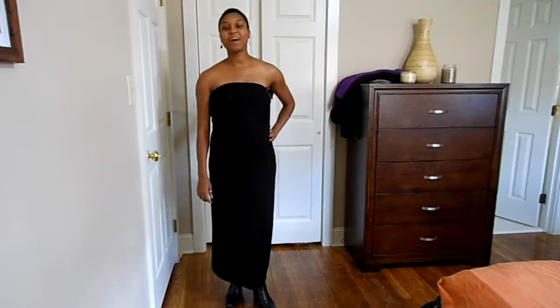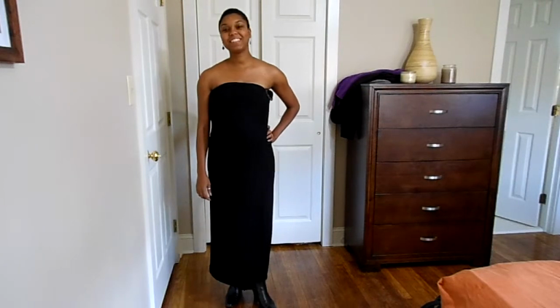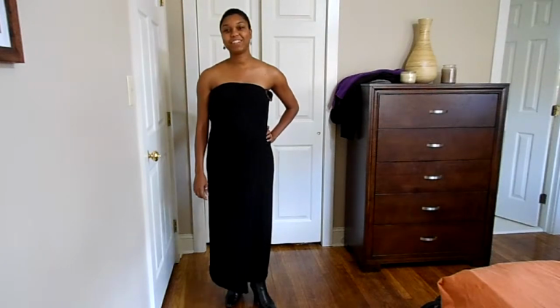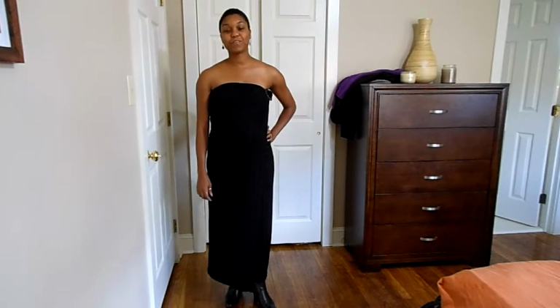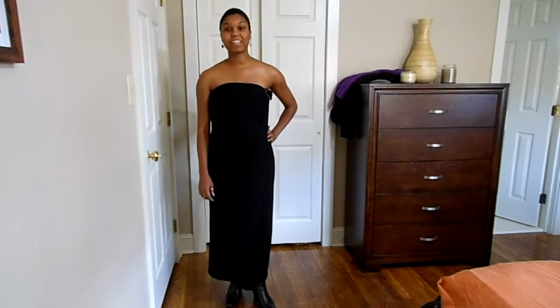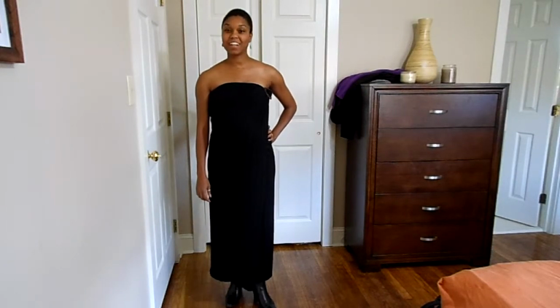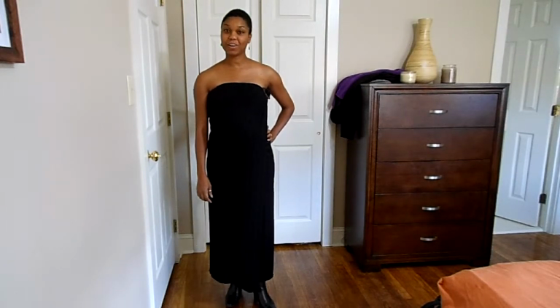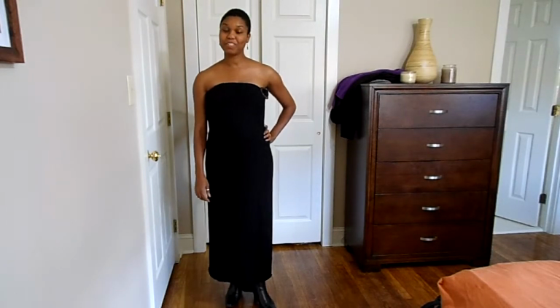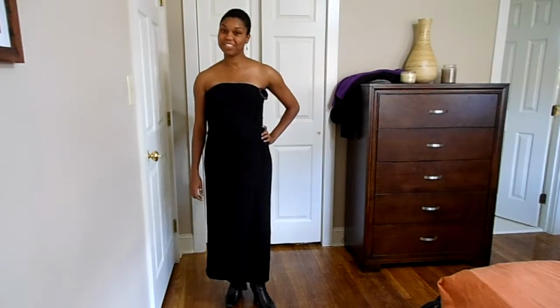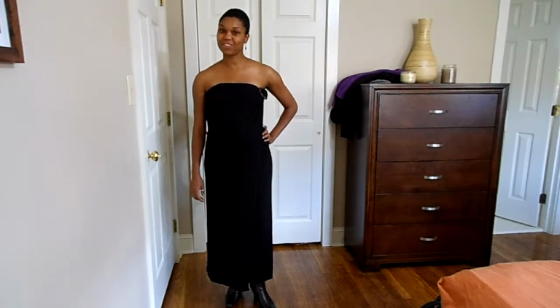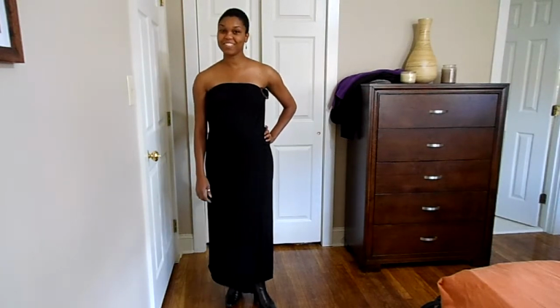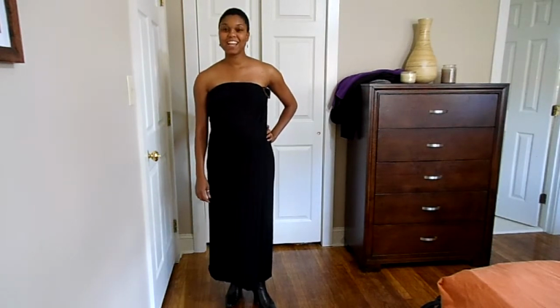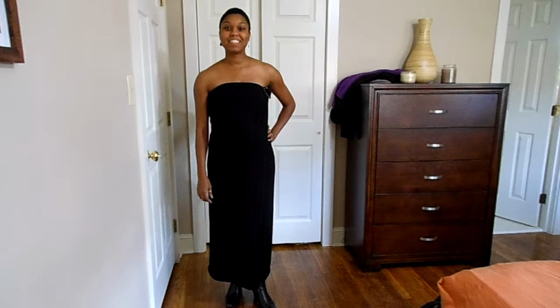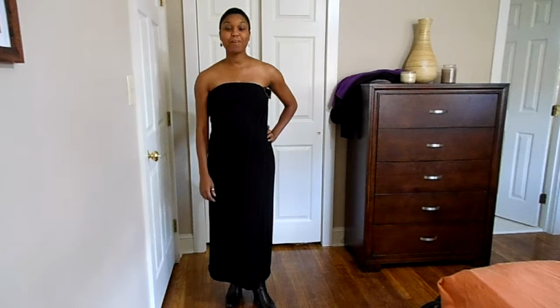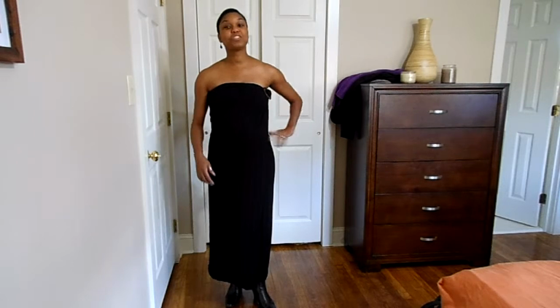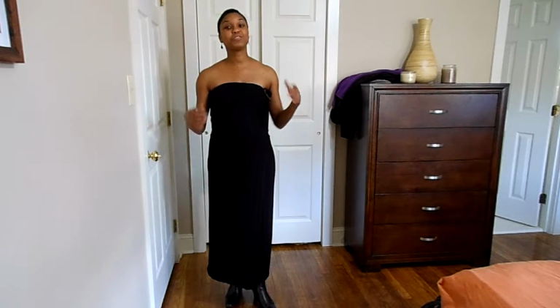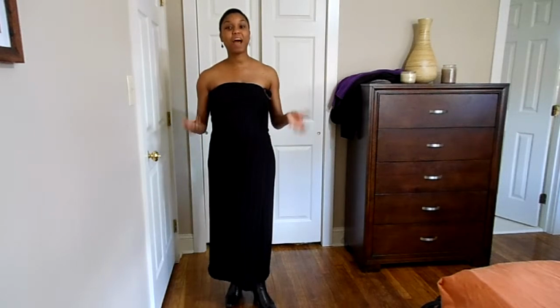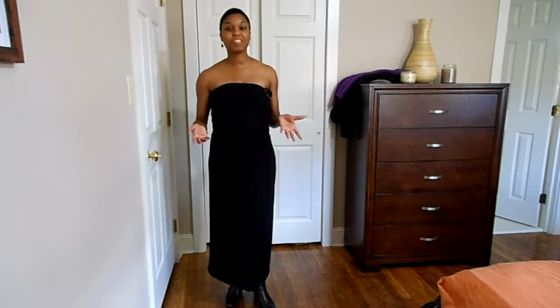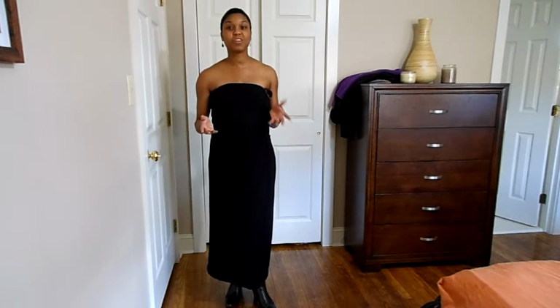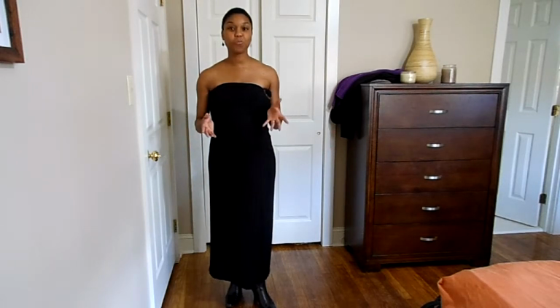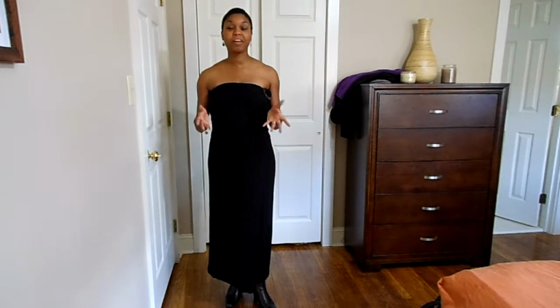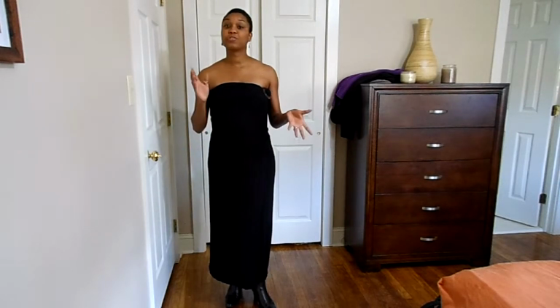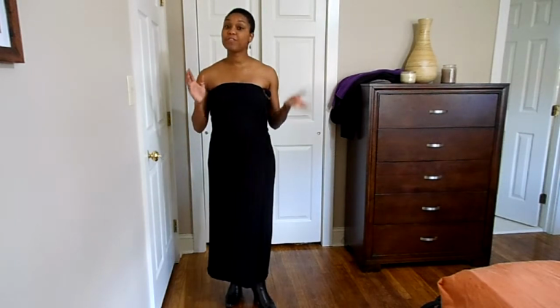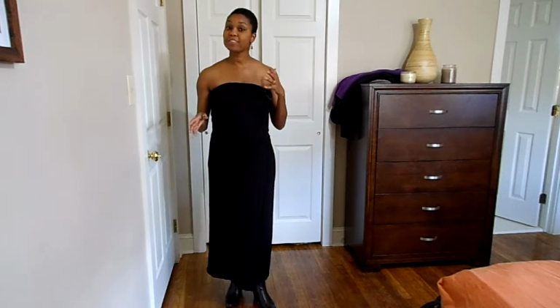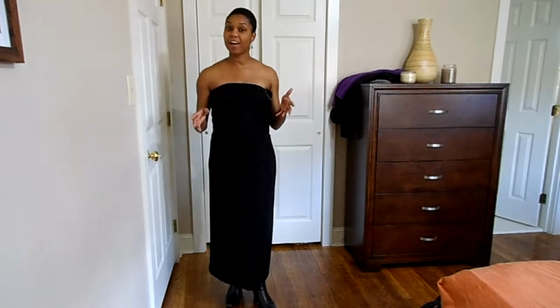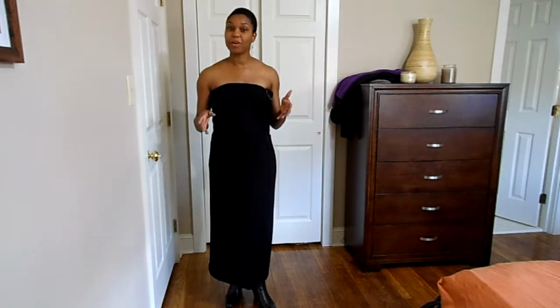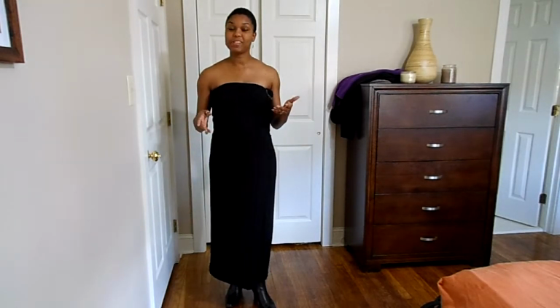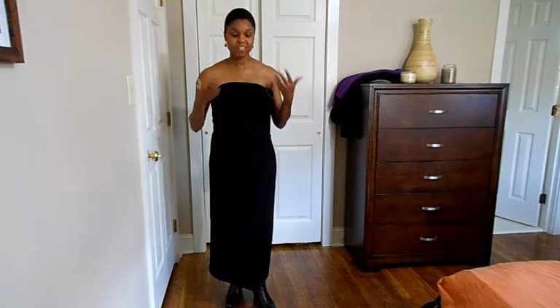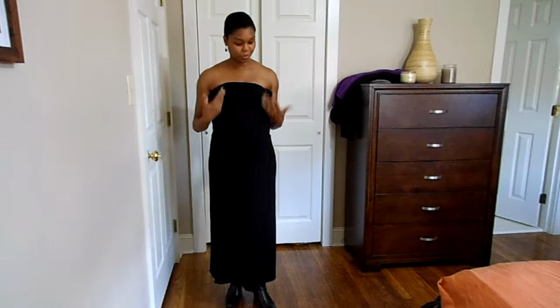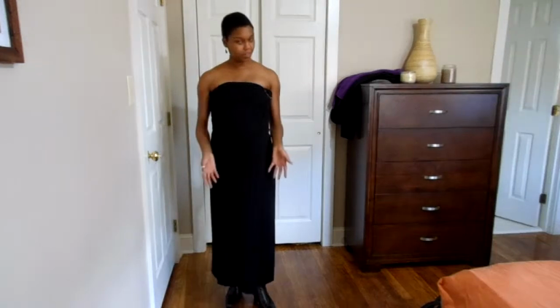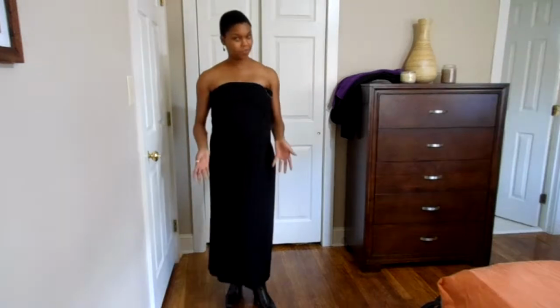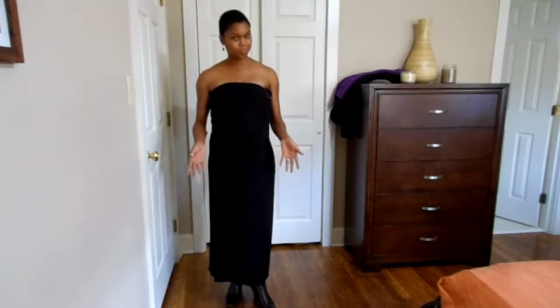Michael Lynn here from MichaelLynn.com Maternity Sarongs. Today I'm going to show you some outfits that you can wear during the fall time with your maternity sarong.